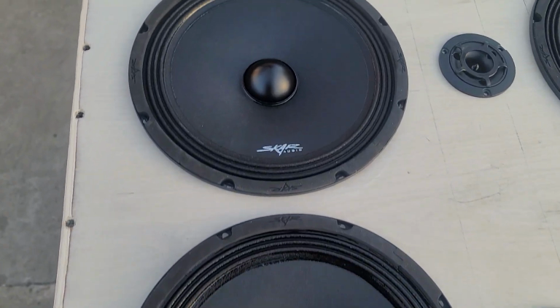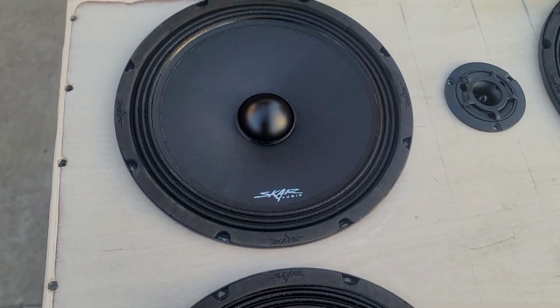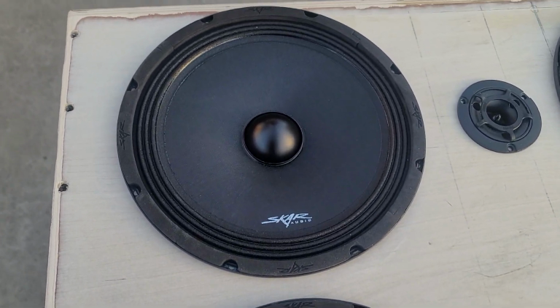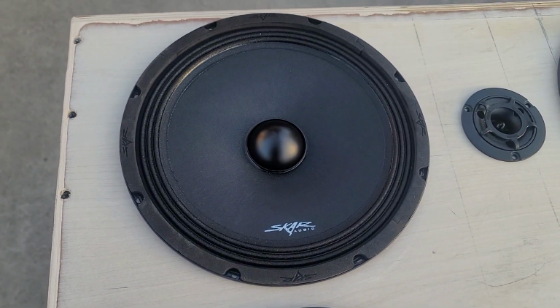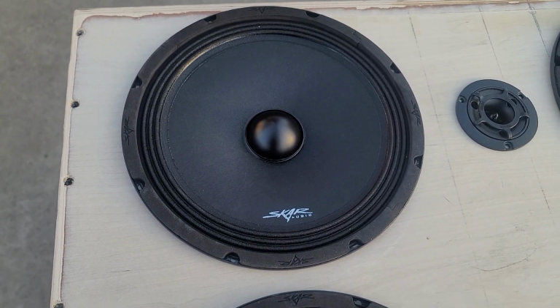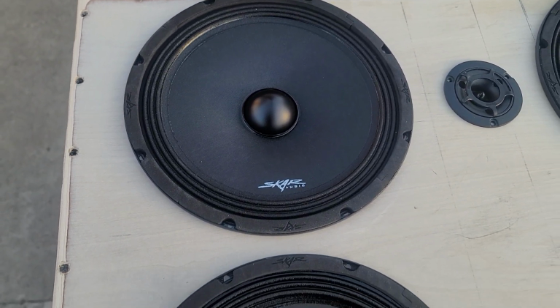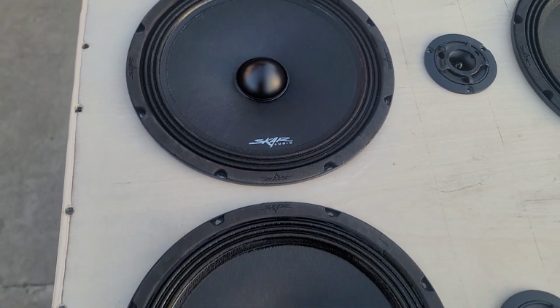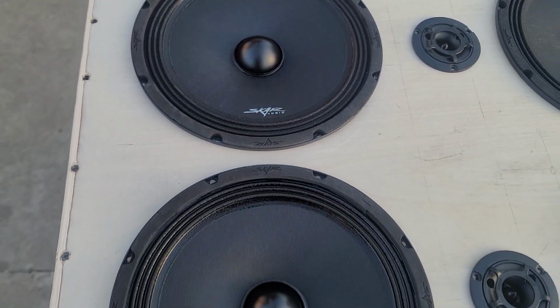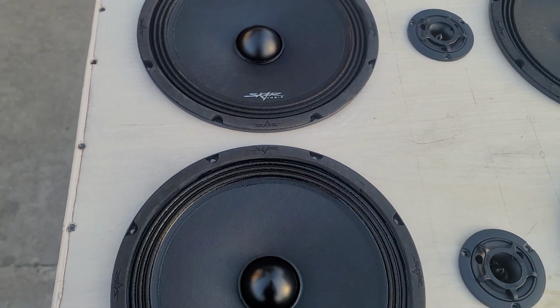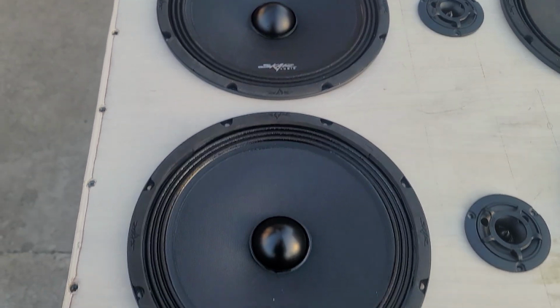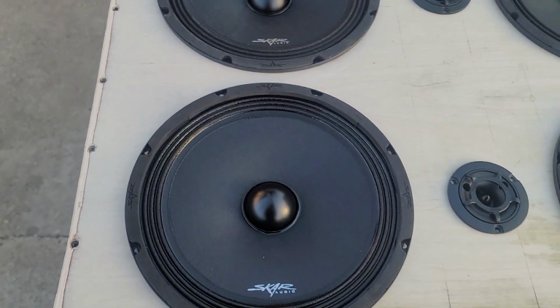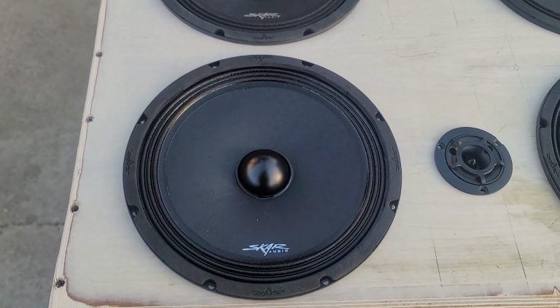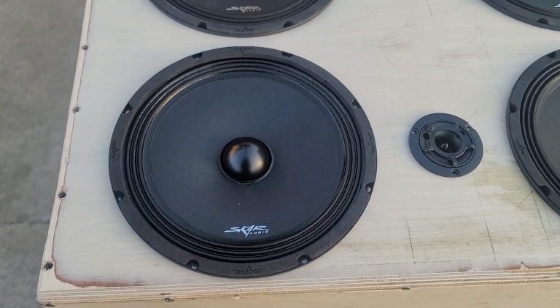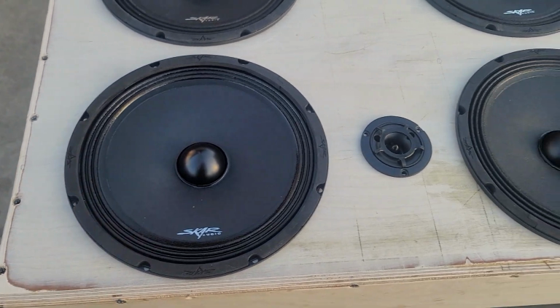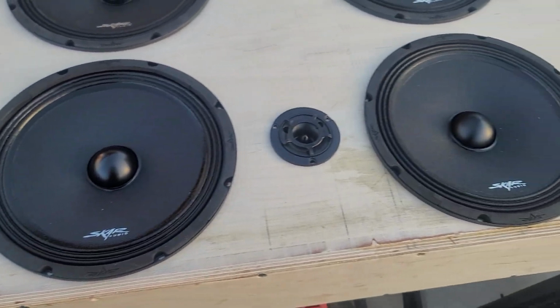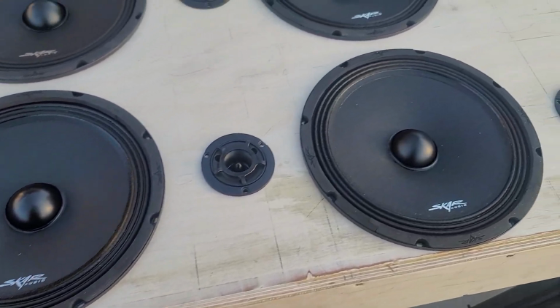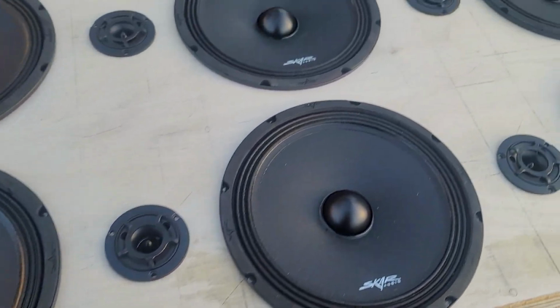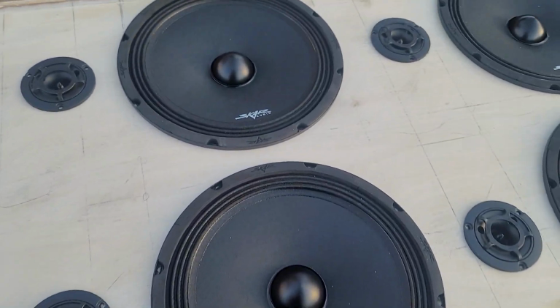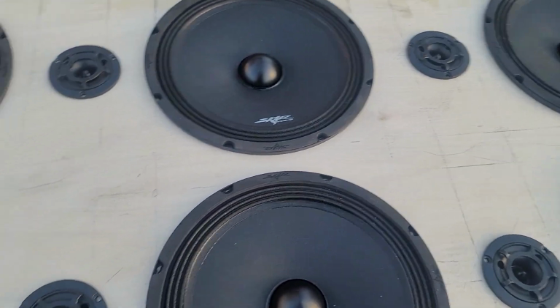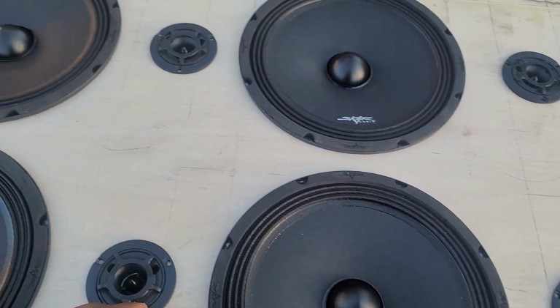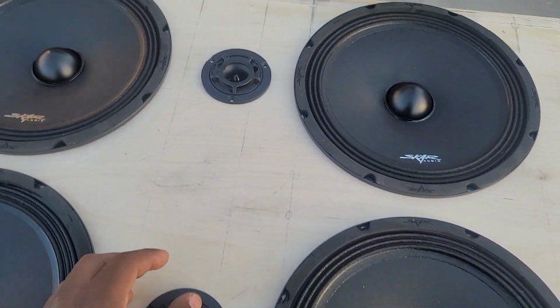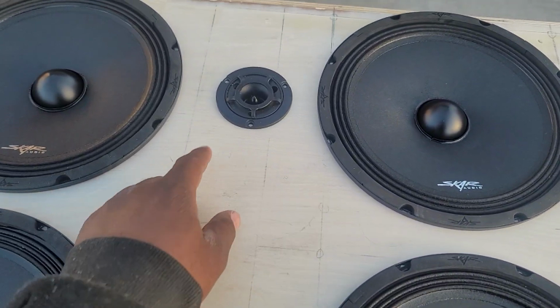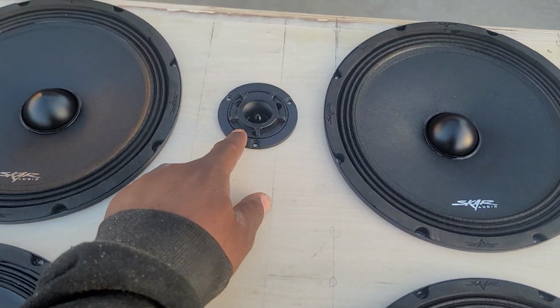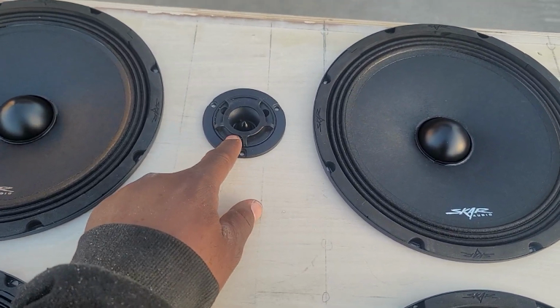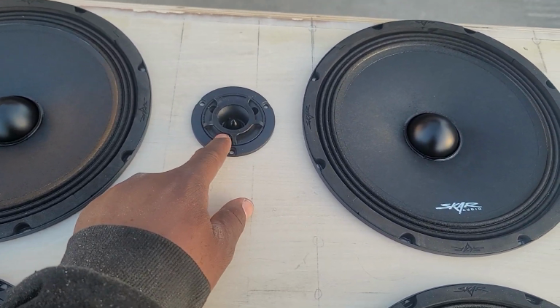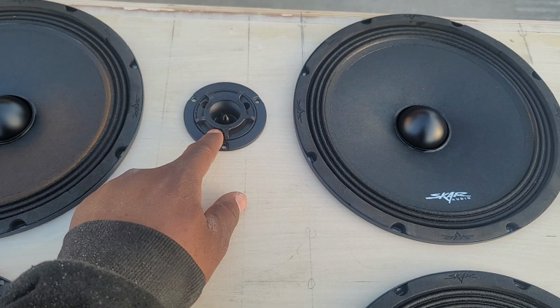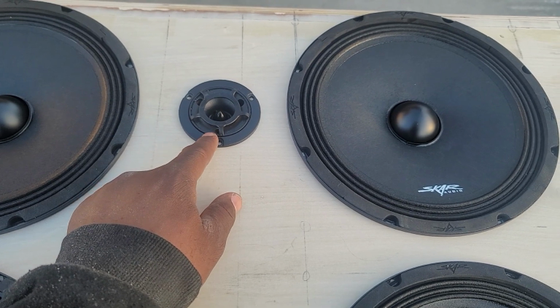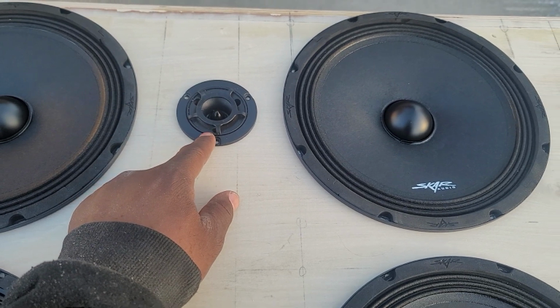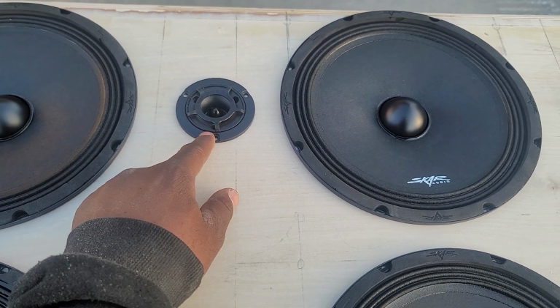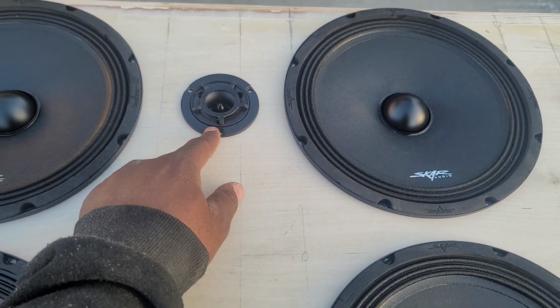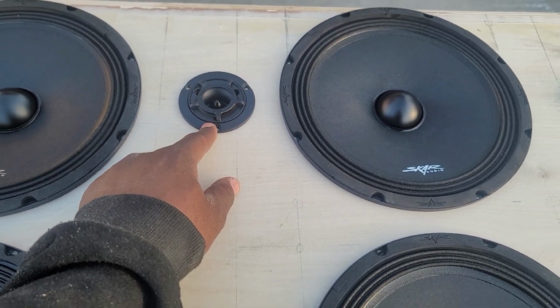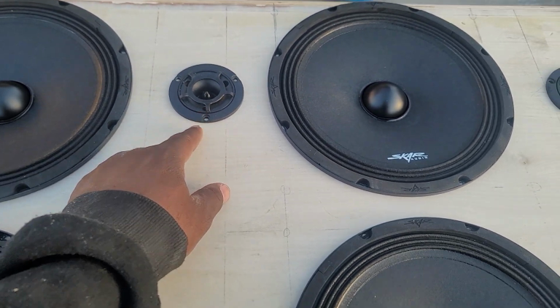I have it with 6 SCAR Audio MPX 10s and 4 Sundown Audio BTR1 Super Tweeters.